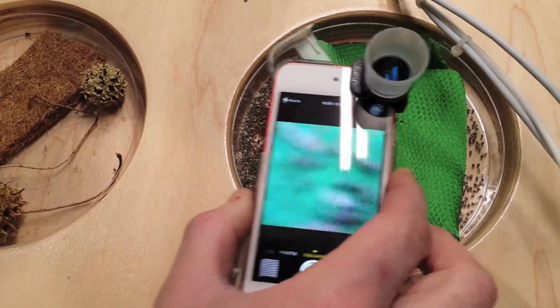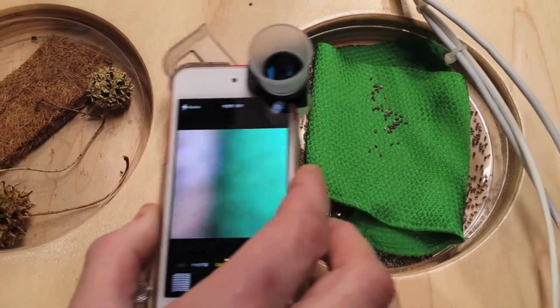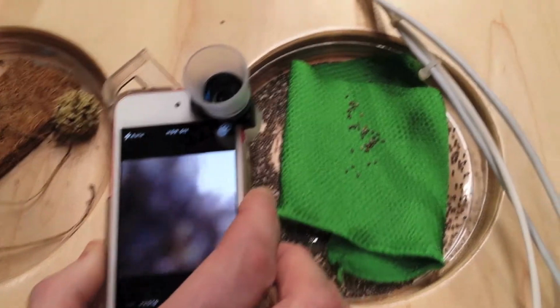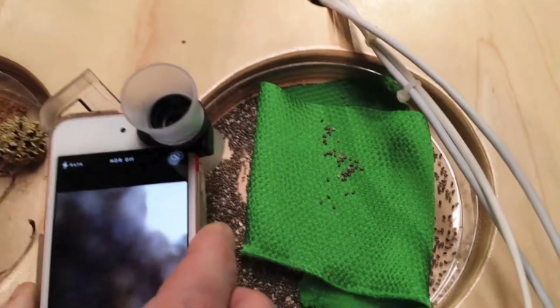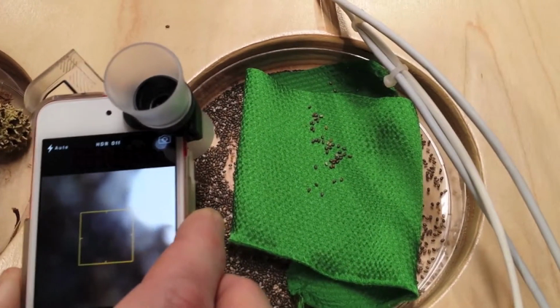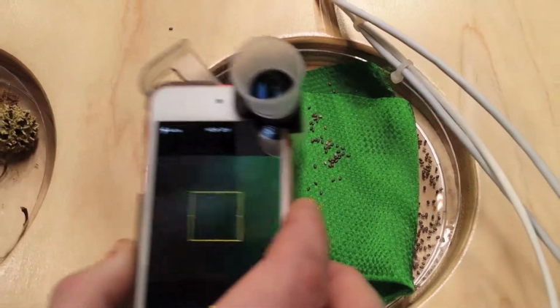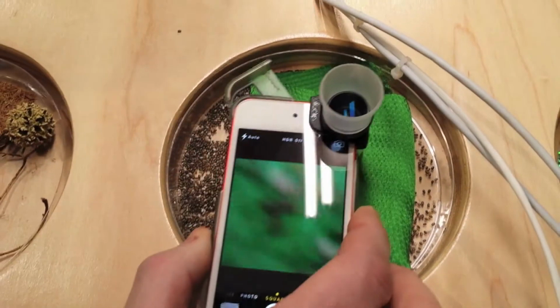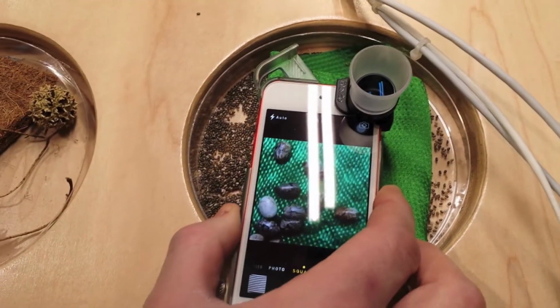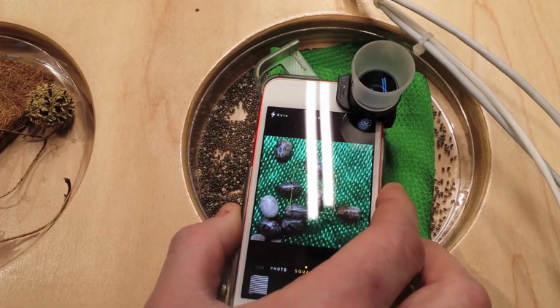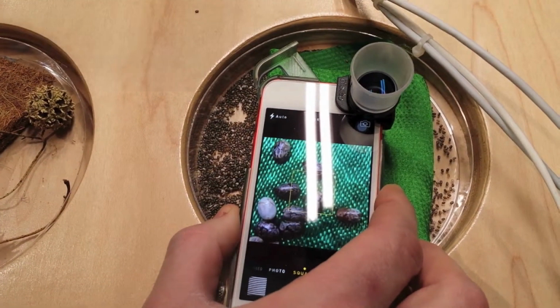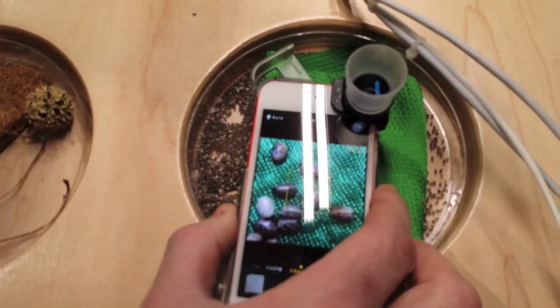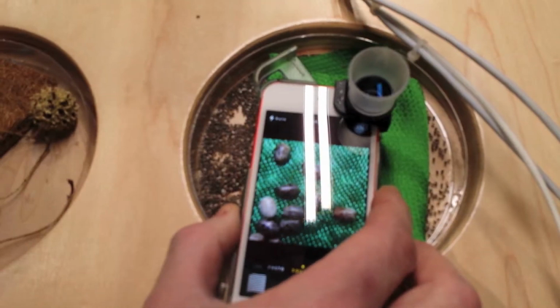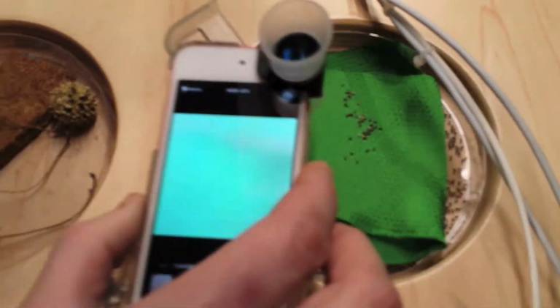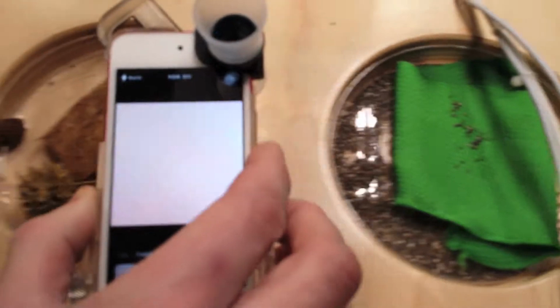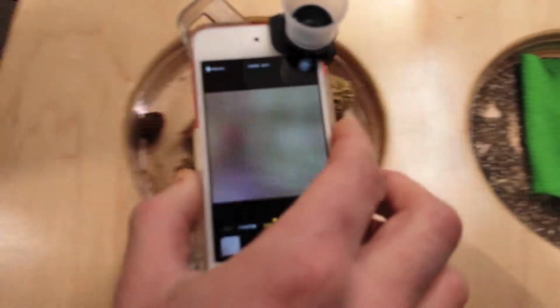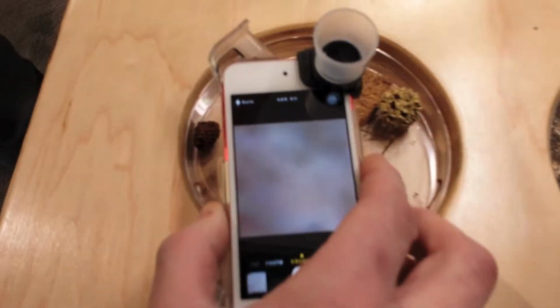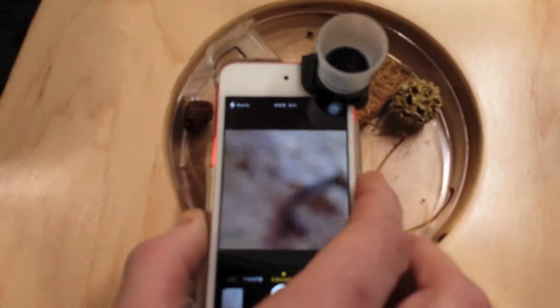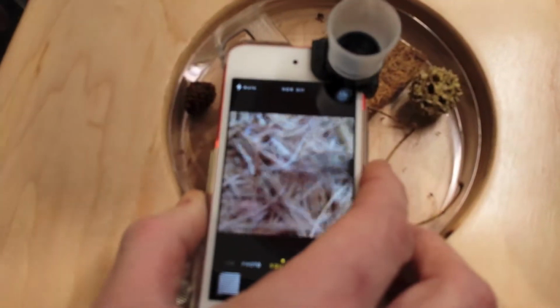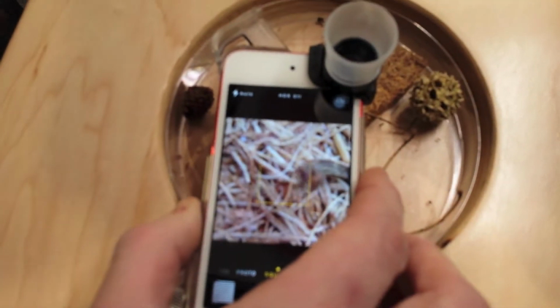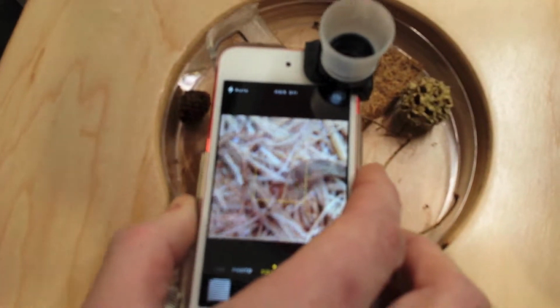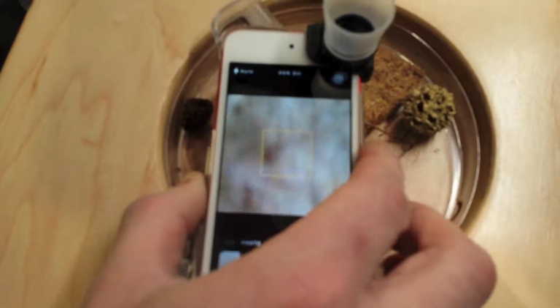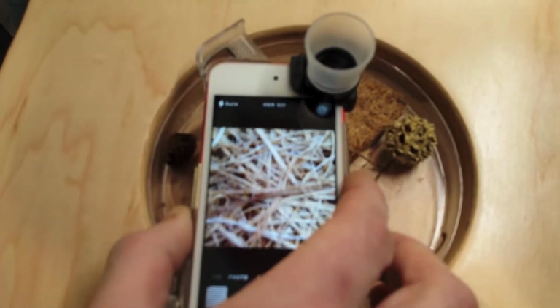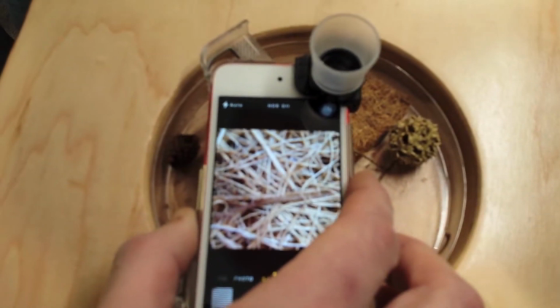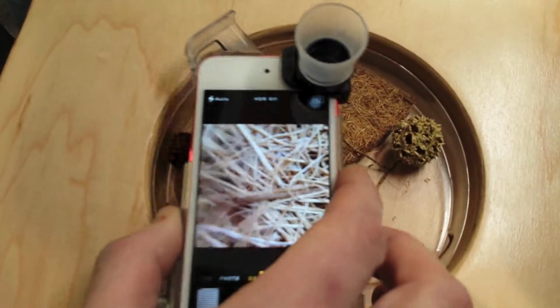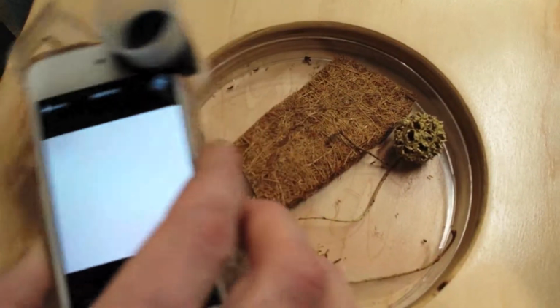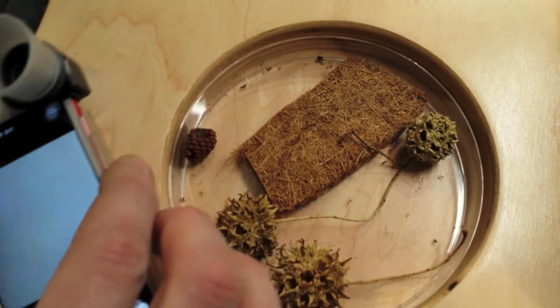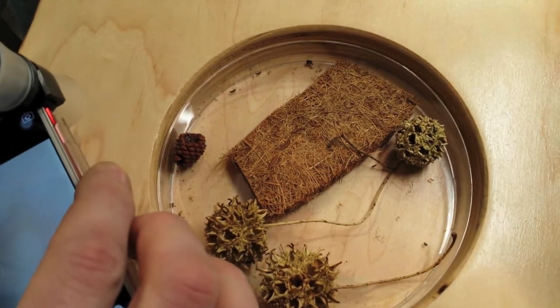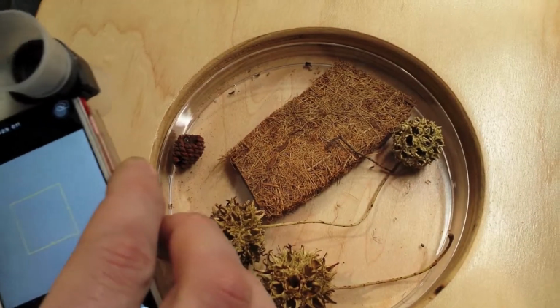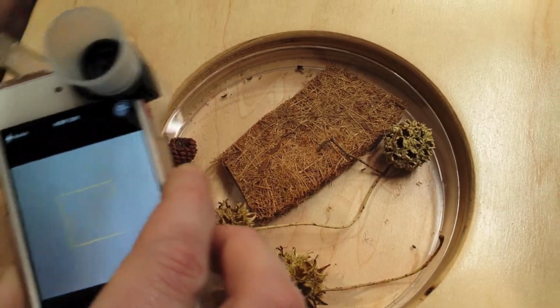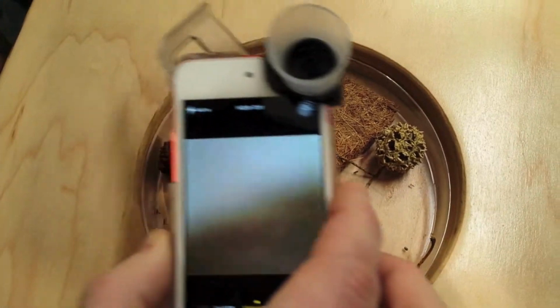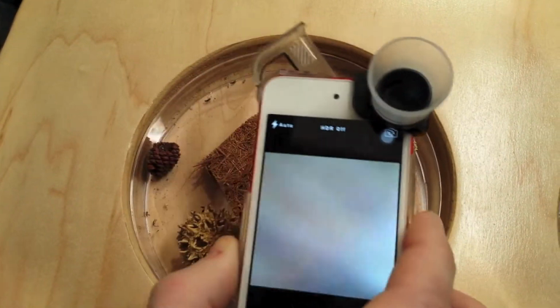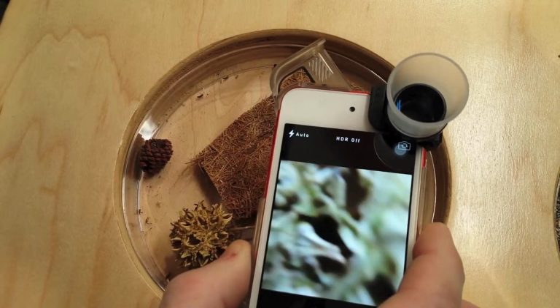Hi, this is Brandon at Android Device and Tutorials. While we were at CES in Las Vegas this year, we saw the UluClip. Basically here you see the UluClip Macro 3-in-1 Photo Lens.